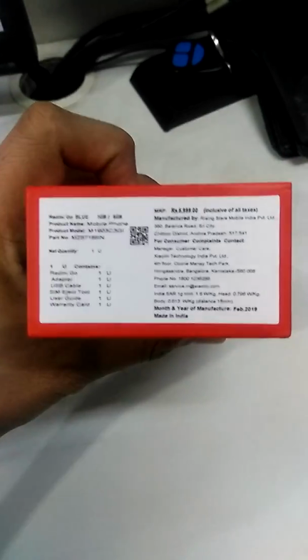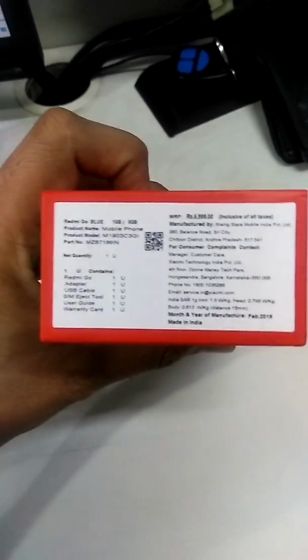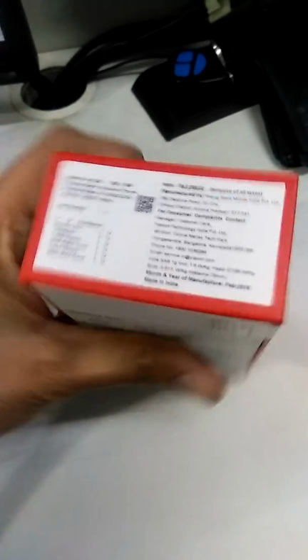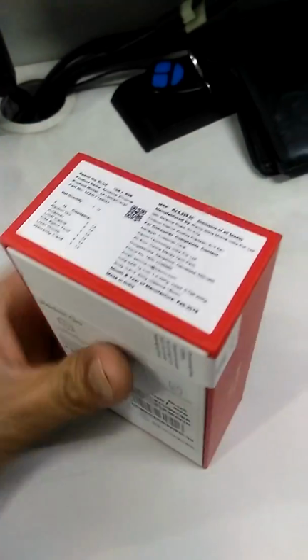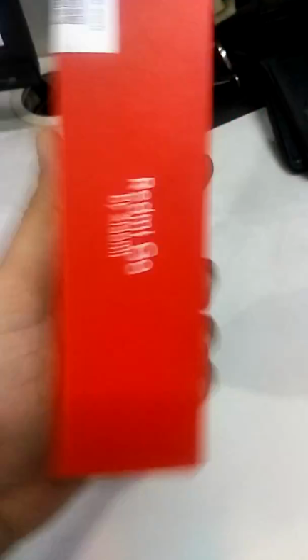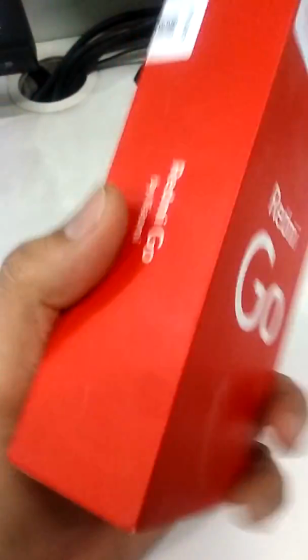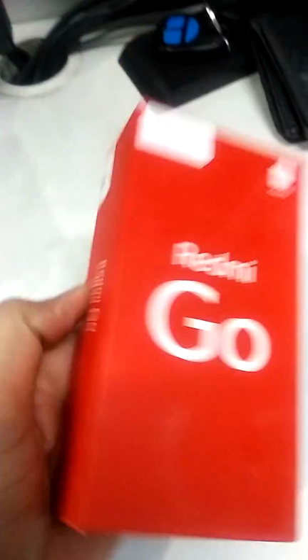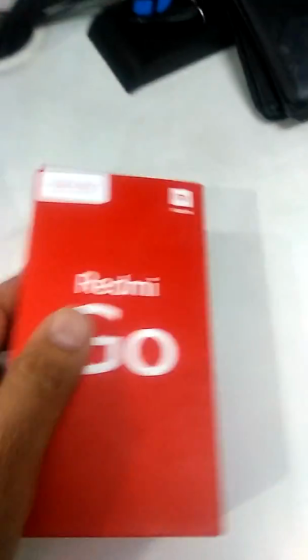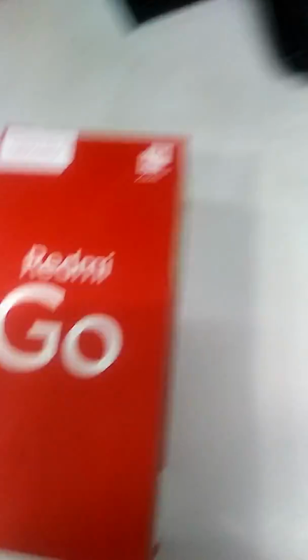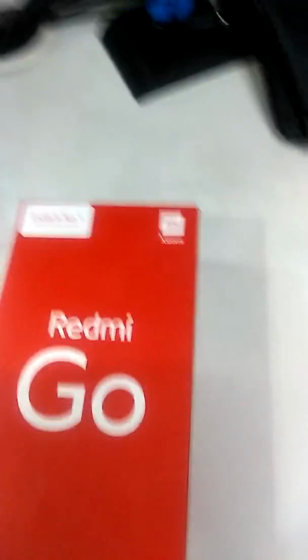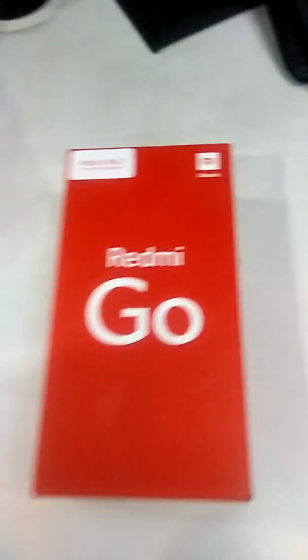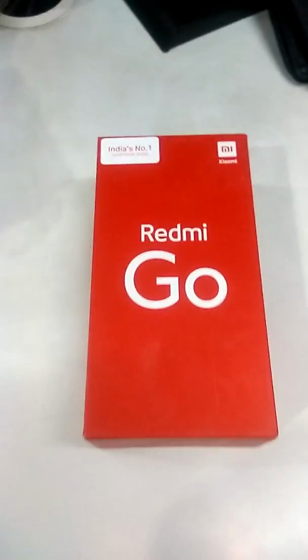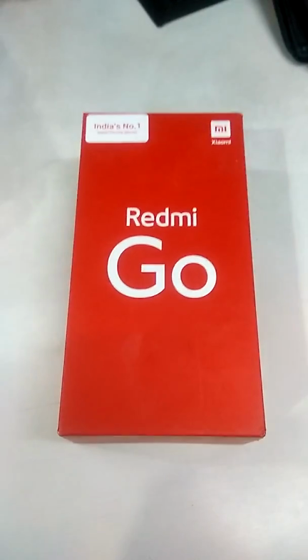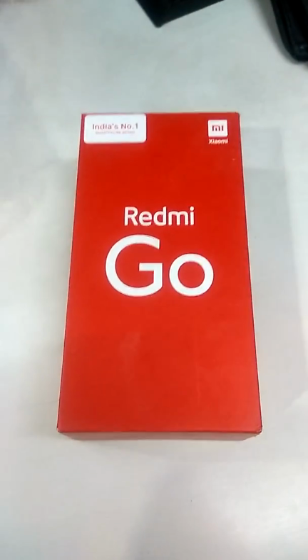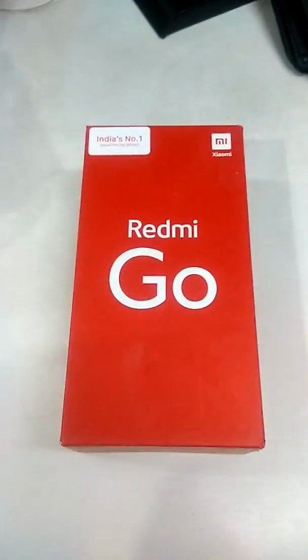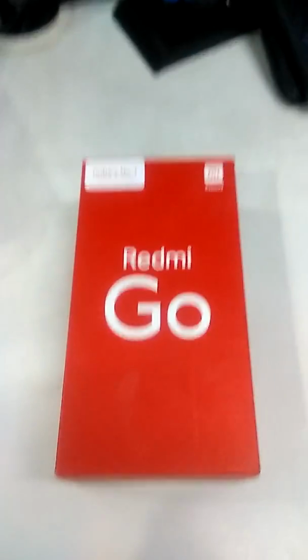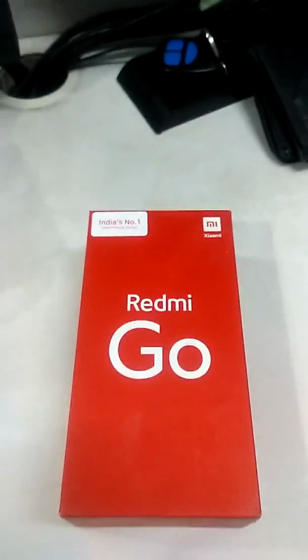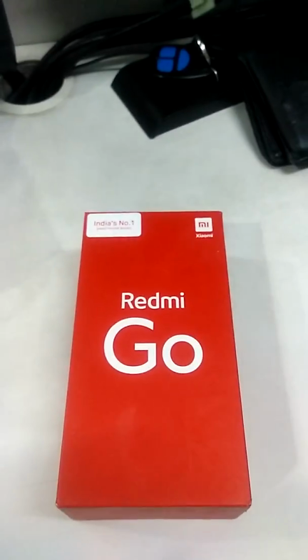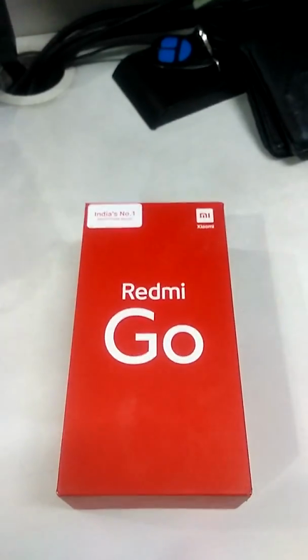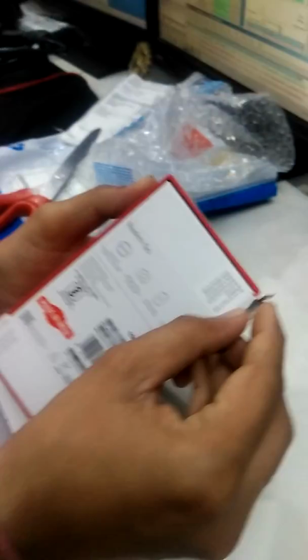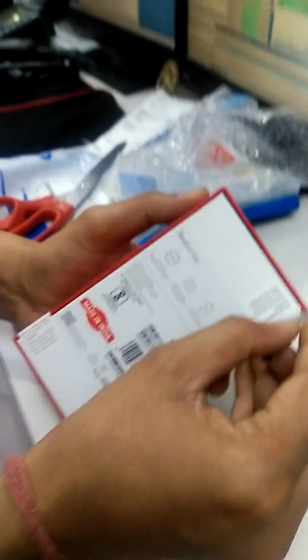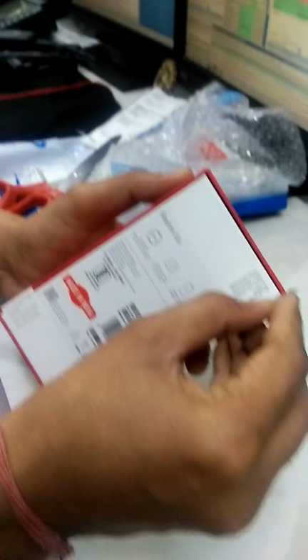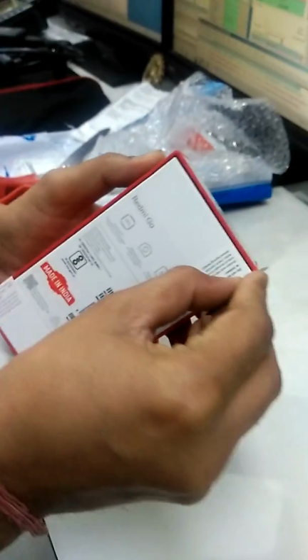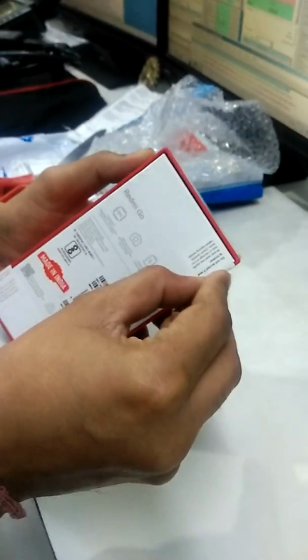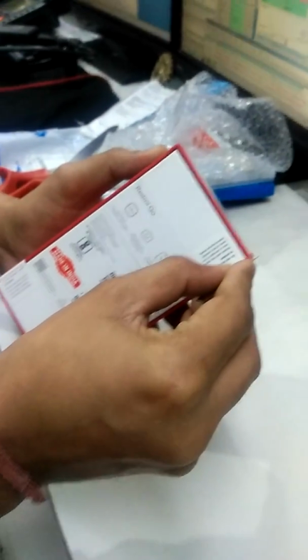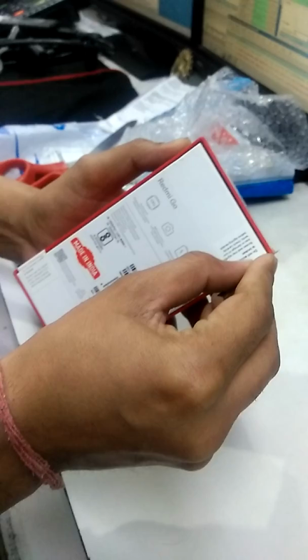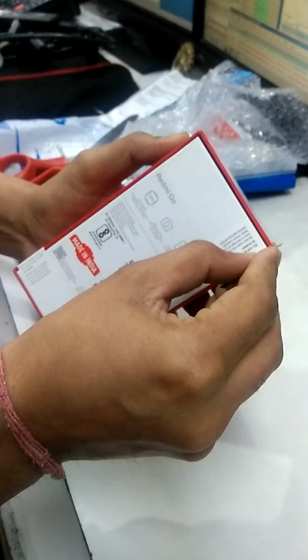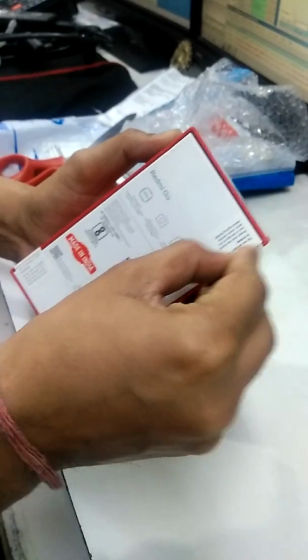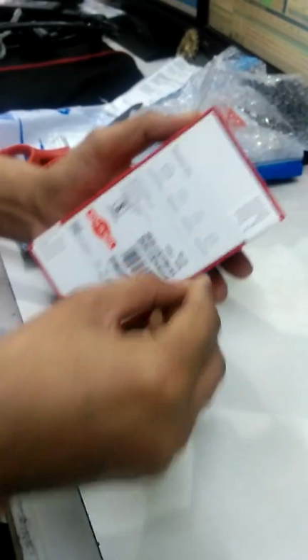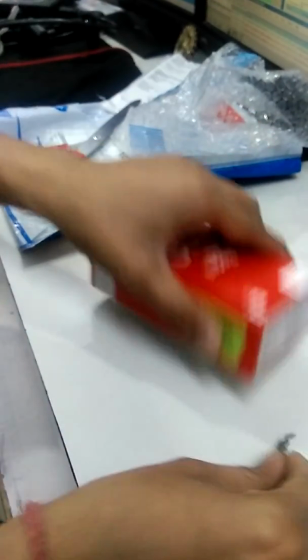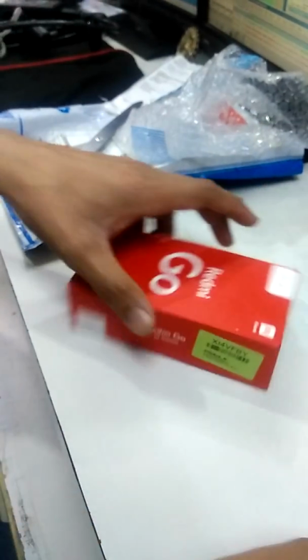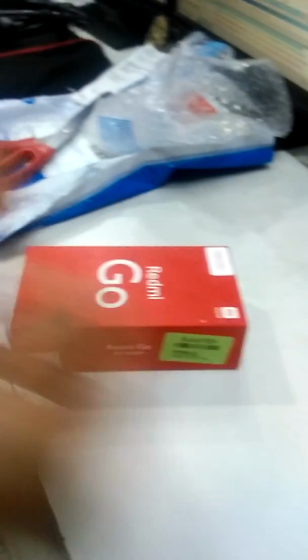This is the budget phone, let's open it. I am going to unbox it now.